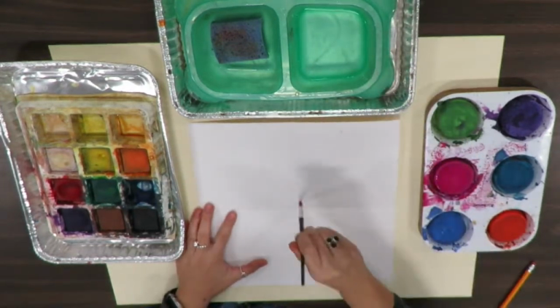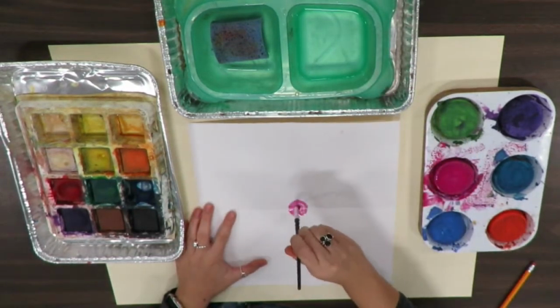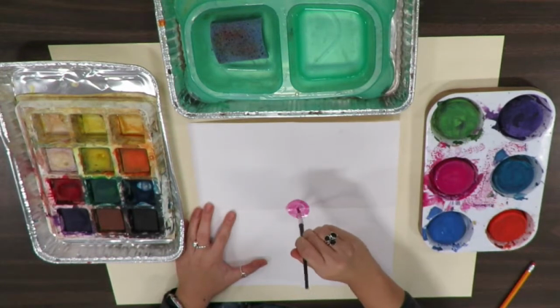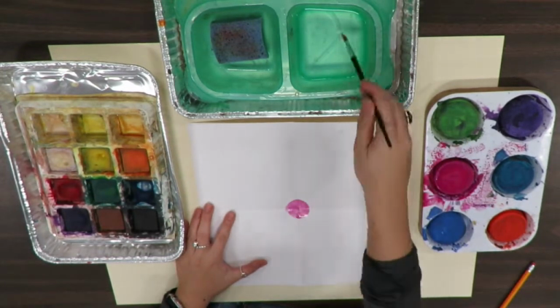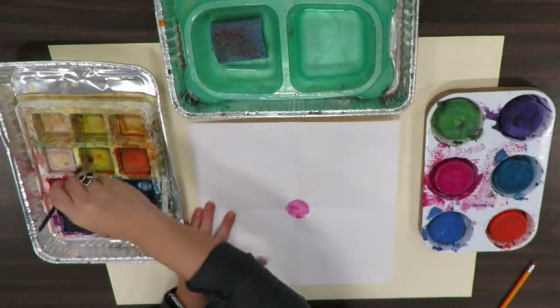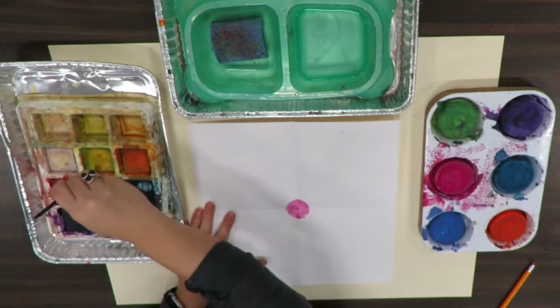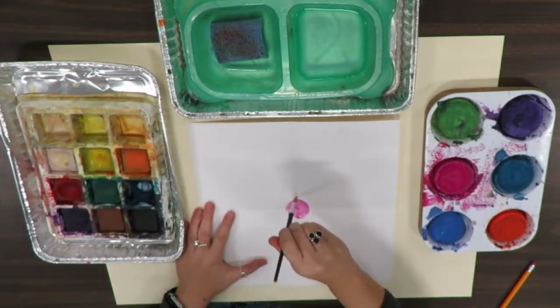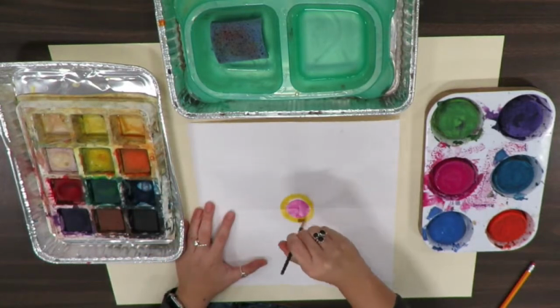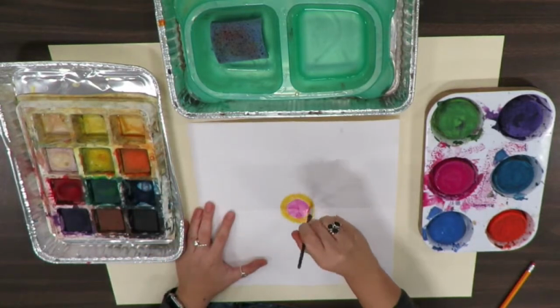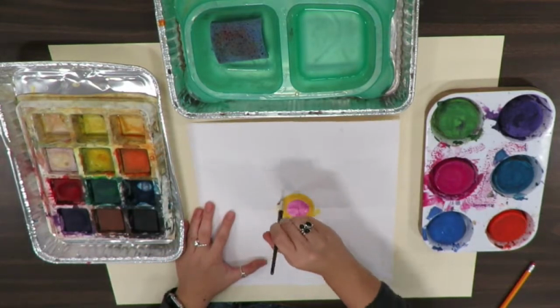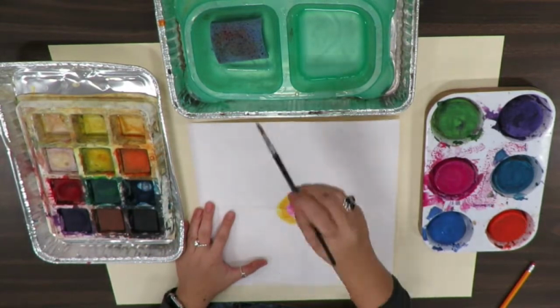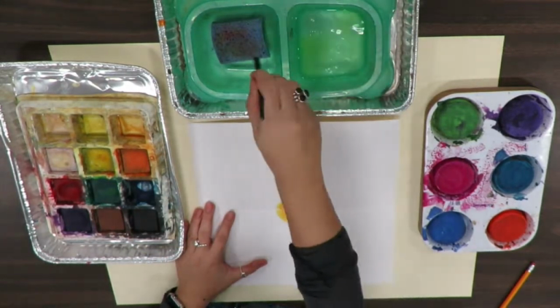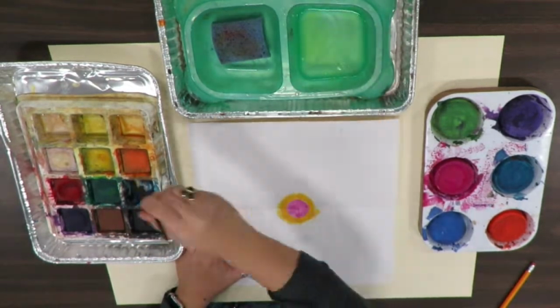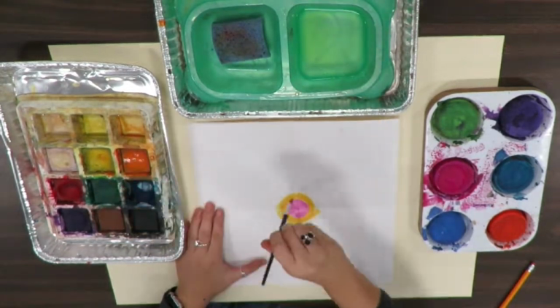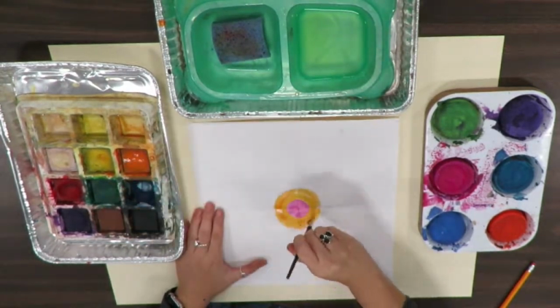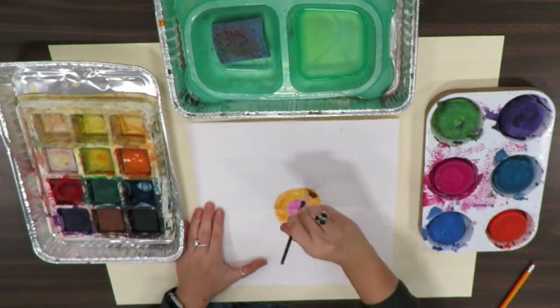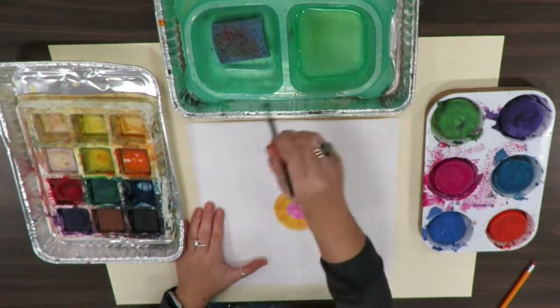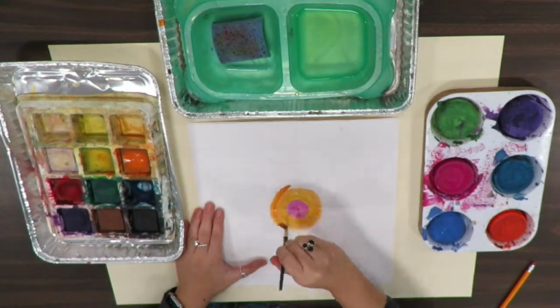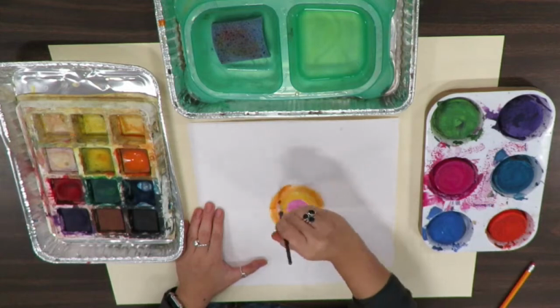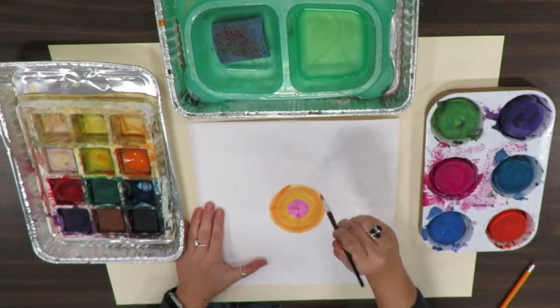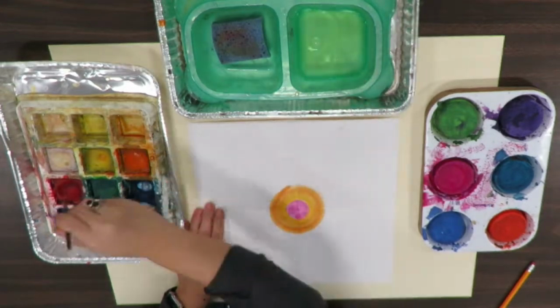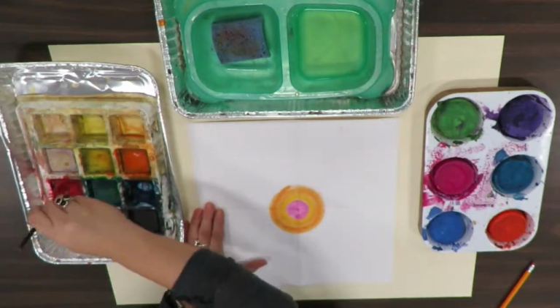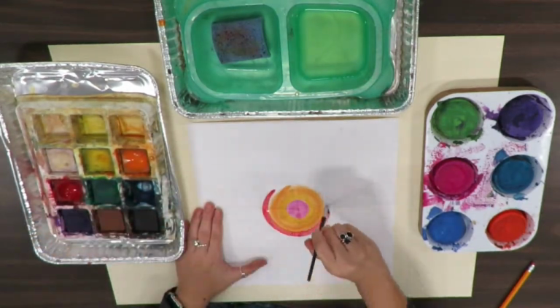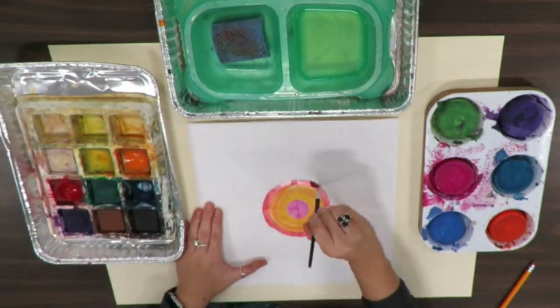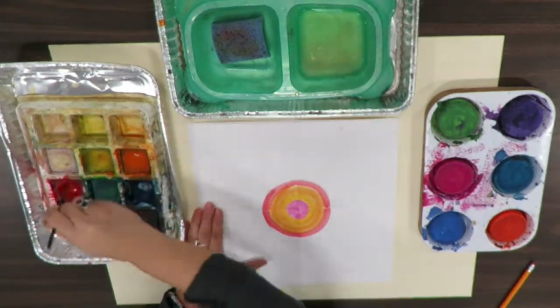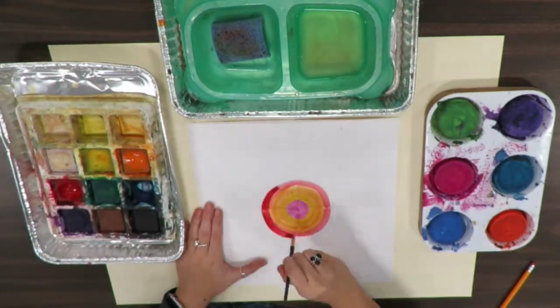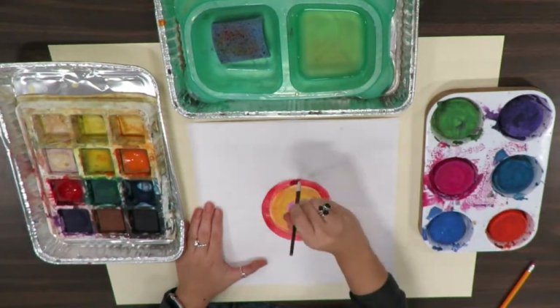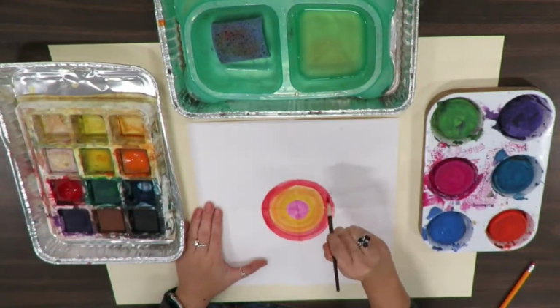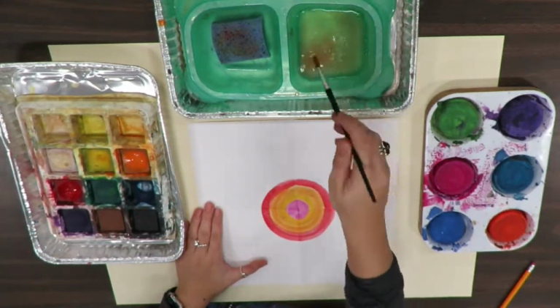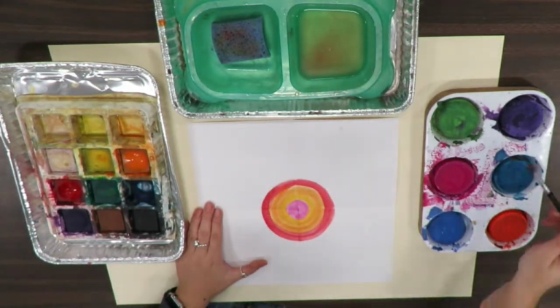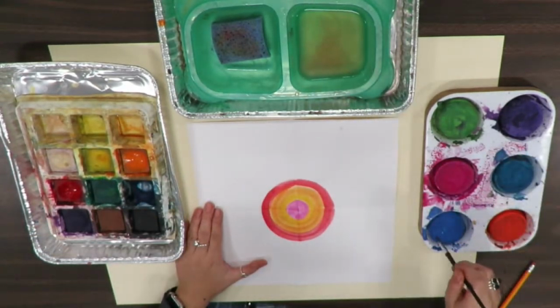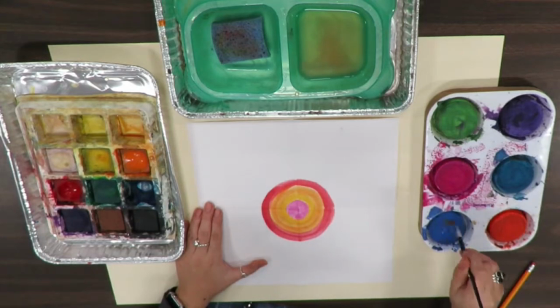Starting in the center with your first color. Choose colors that are very similar to each other — these are called analogous colors. Please make sure analogous colors are next to each other.